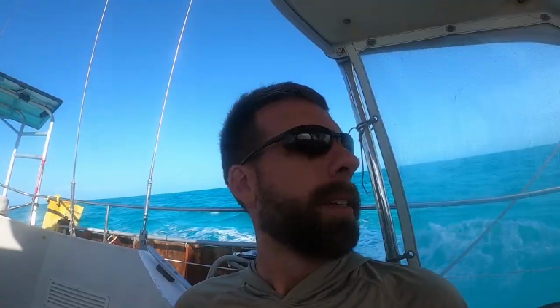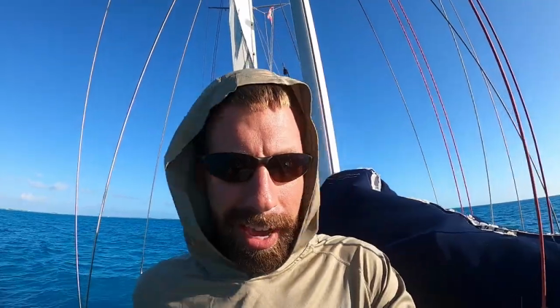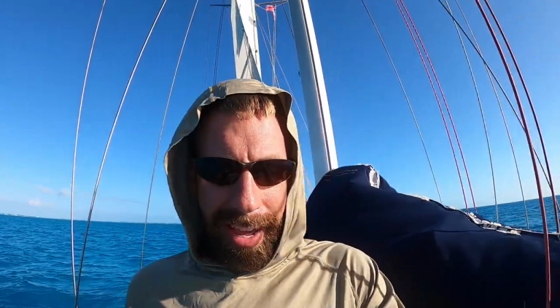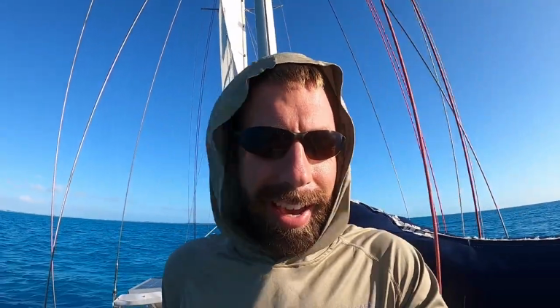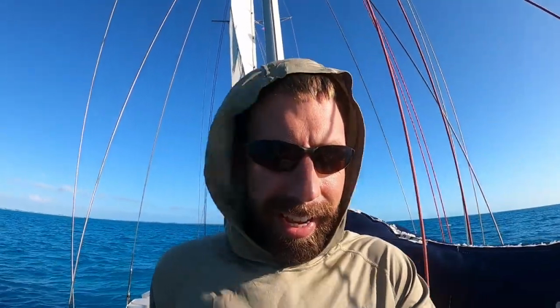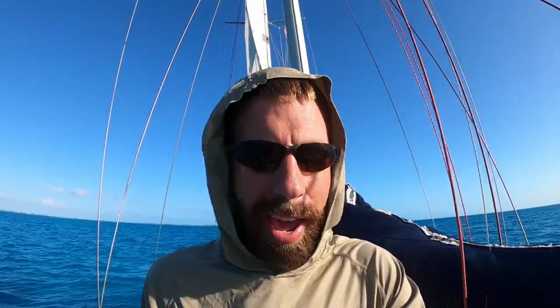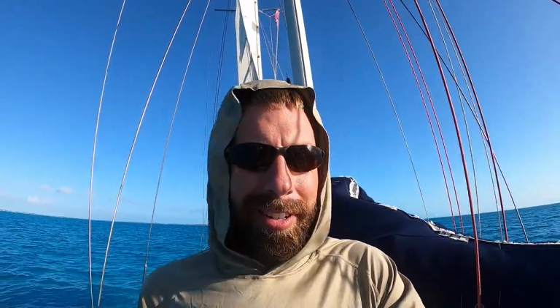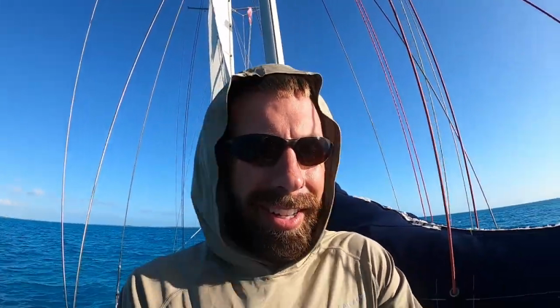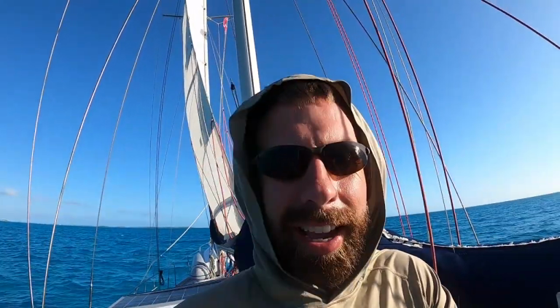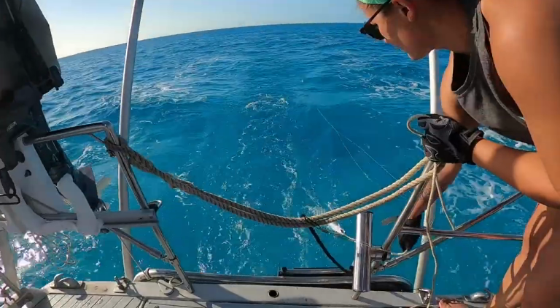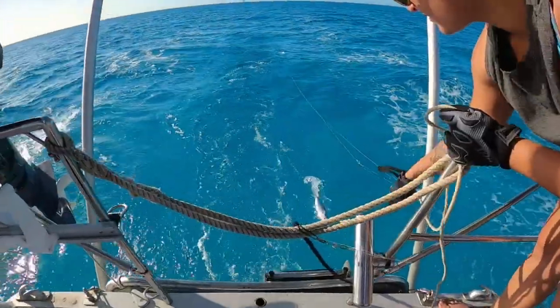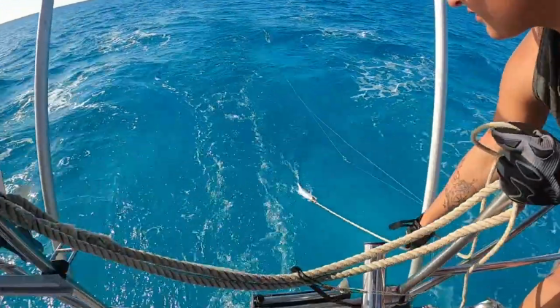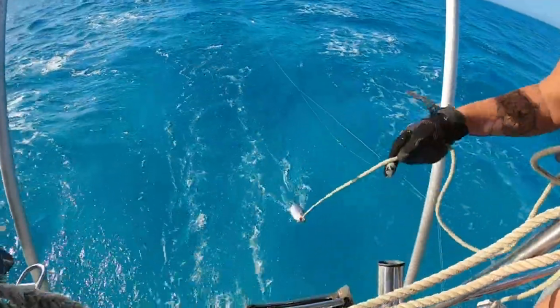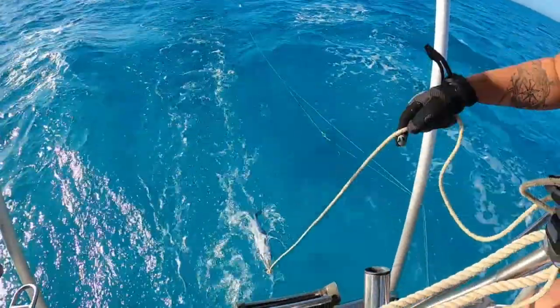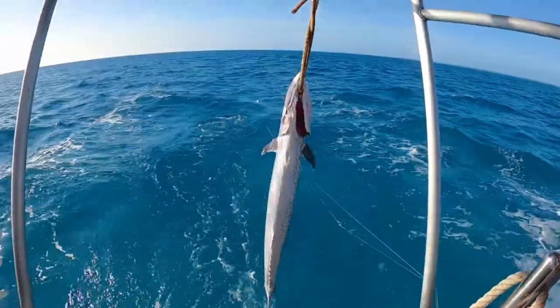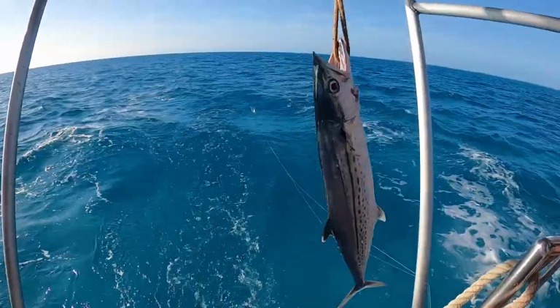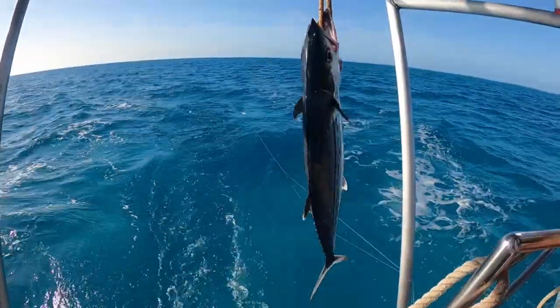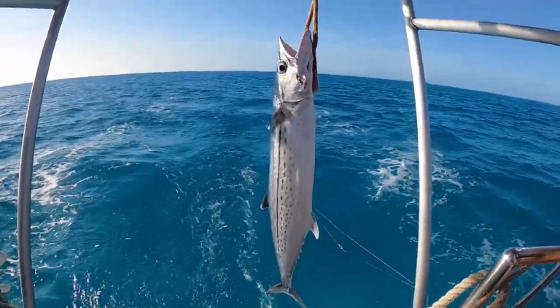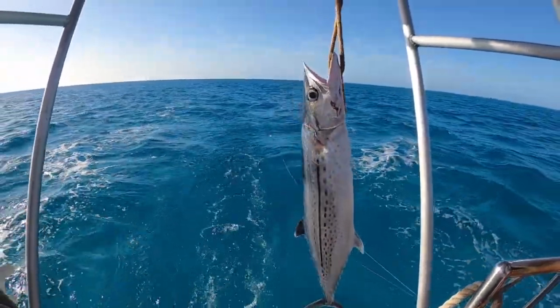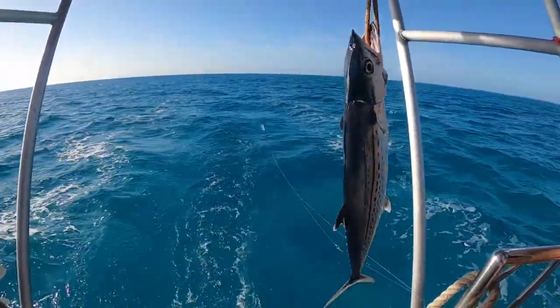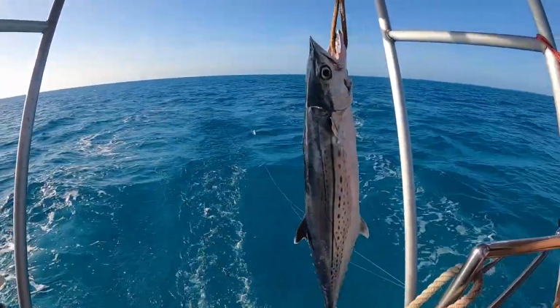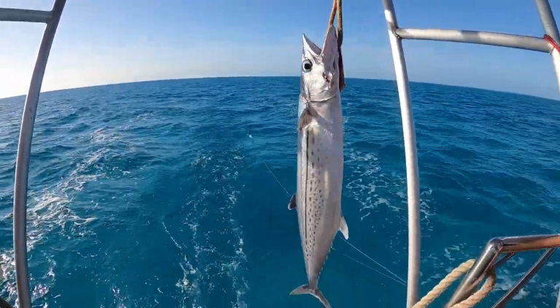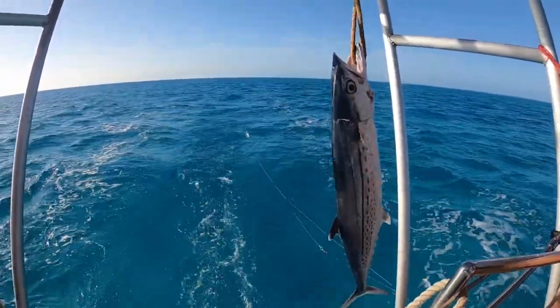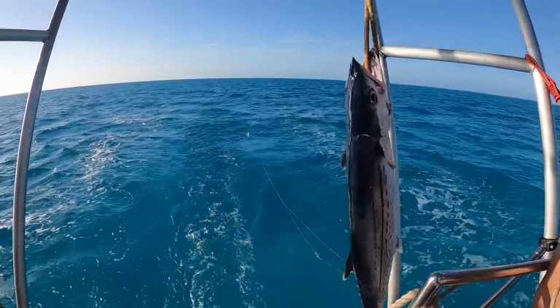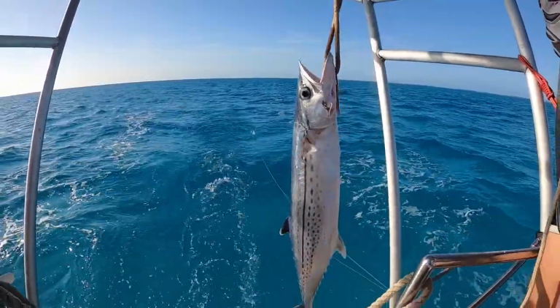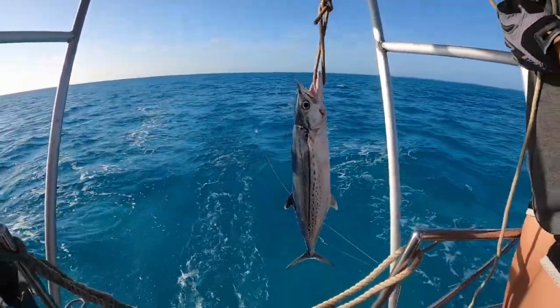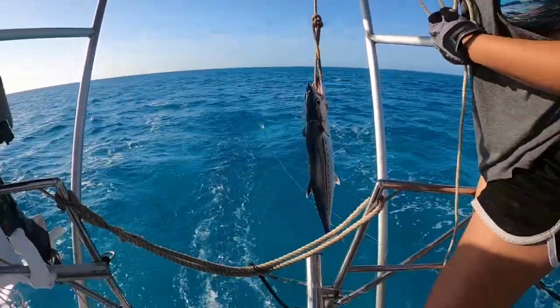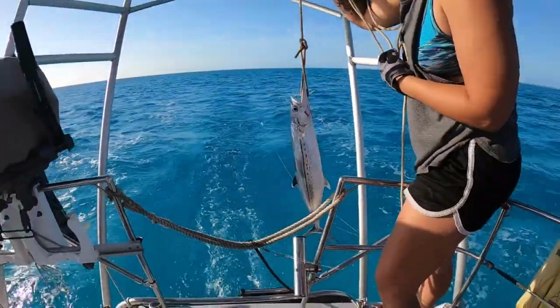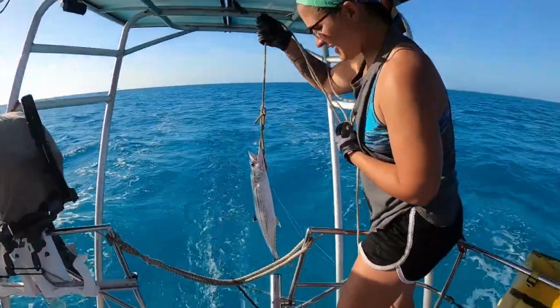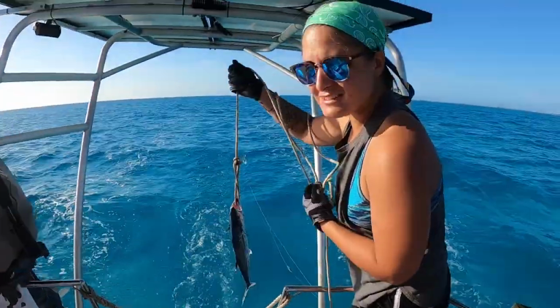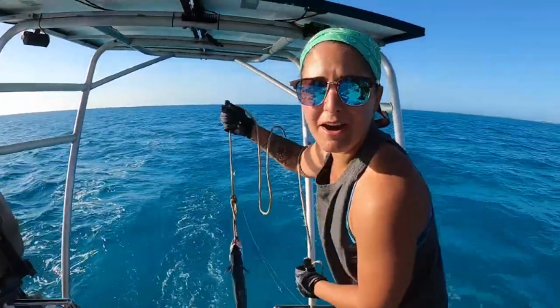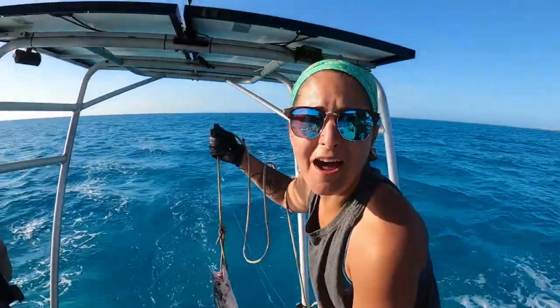We got a king mackerel — just landed it! We're like a couple hours away from our anchorage. That'll make for a nice dinner tonight. And it's not a barracuda!